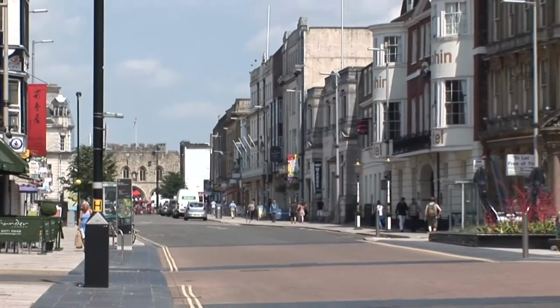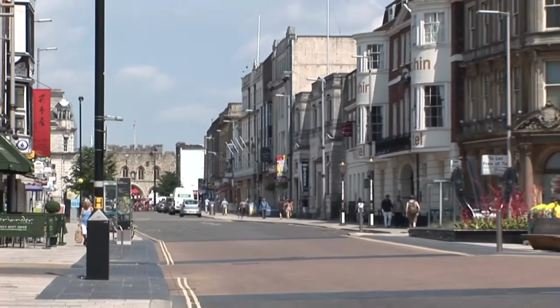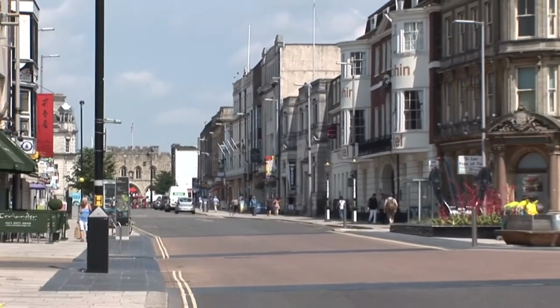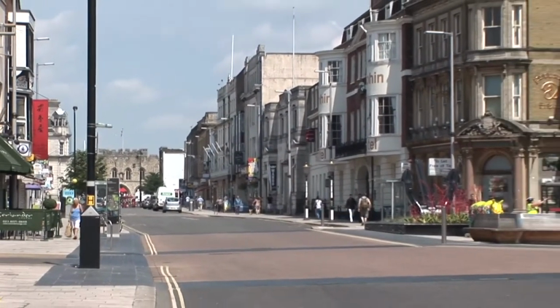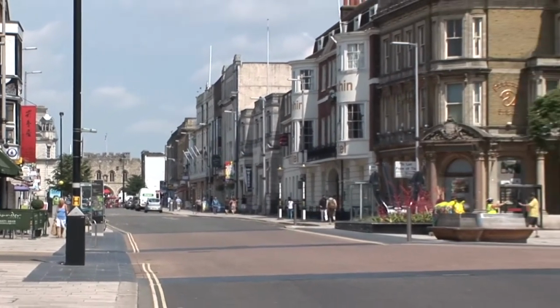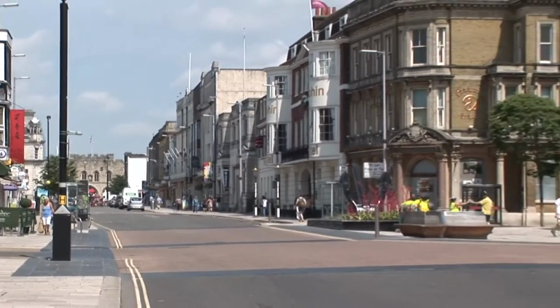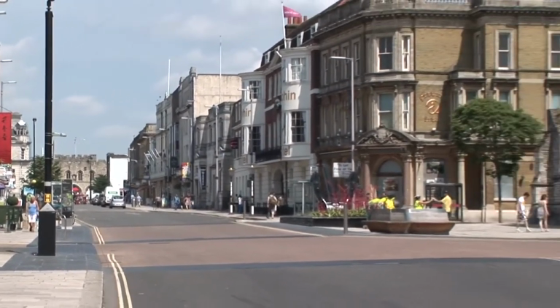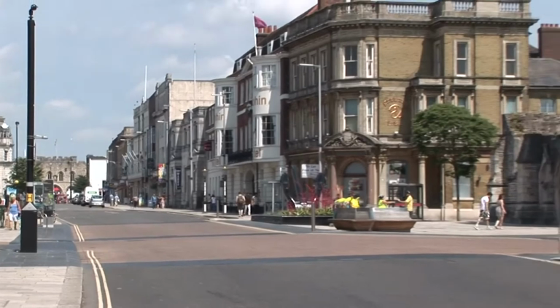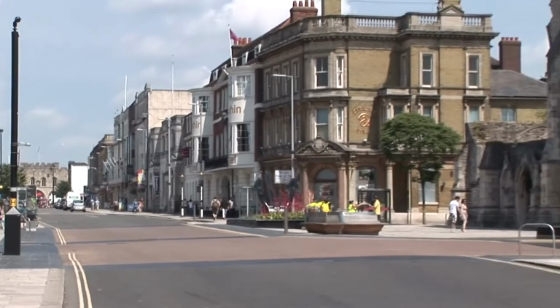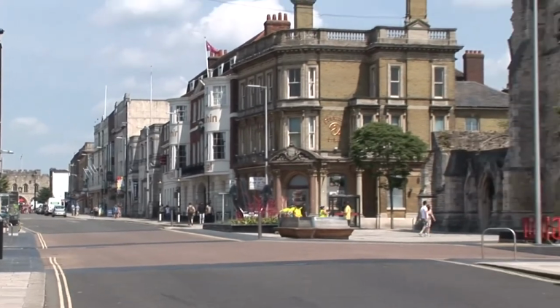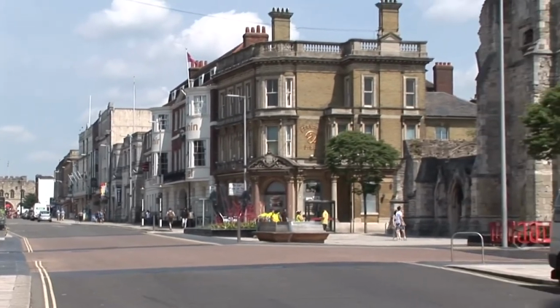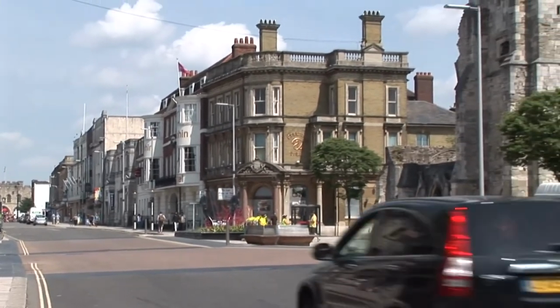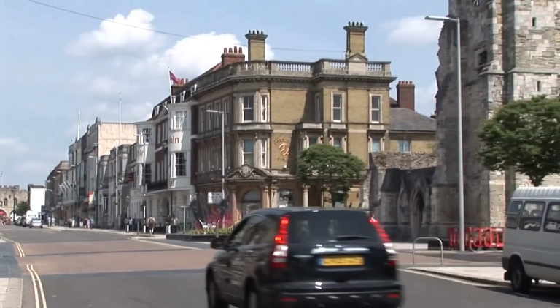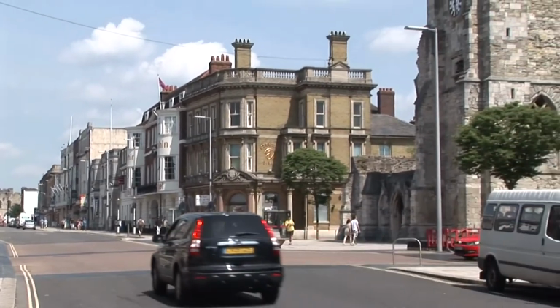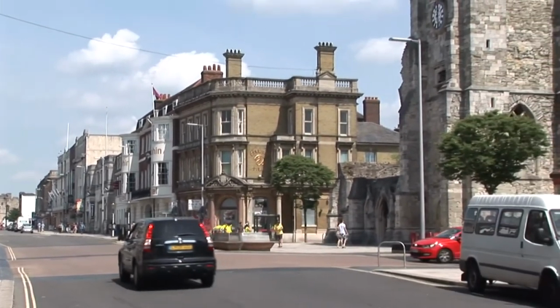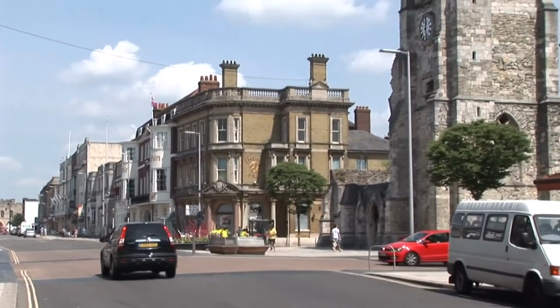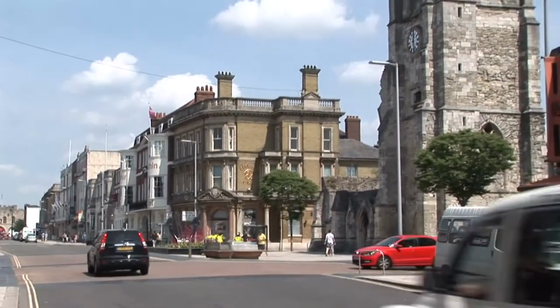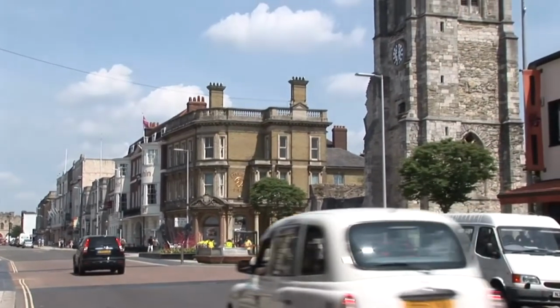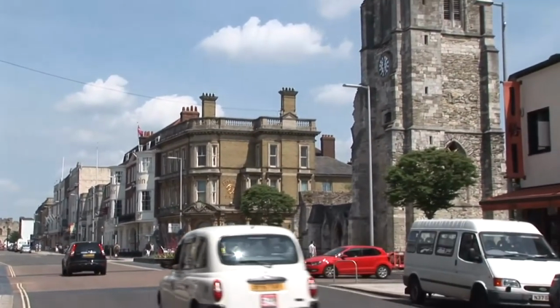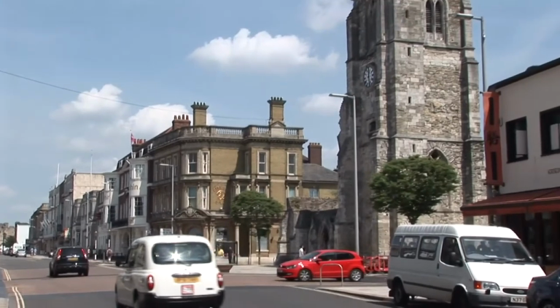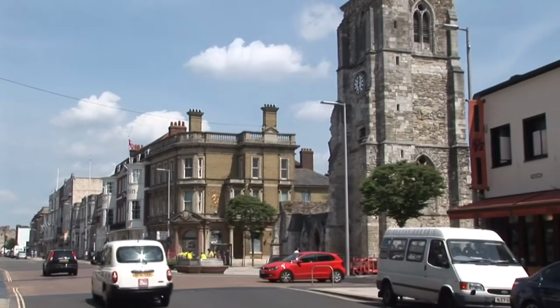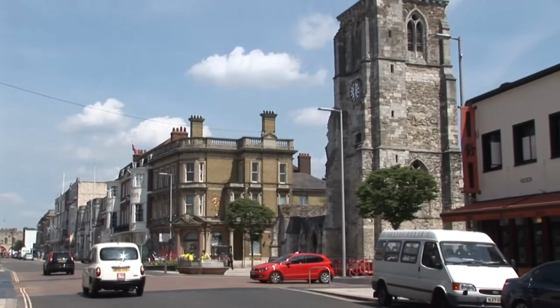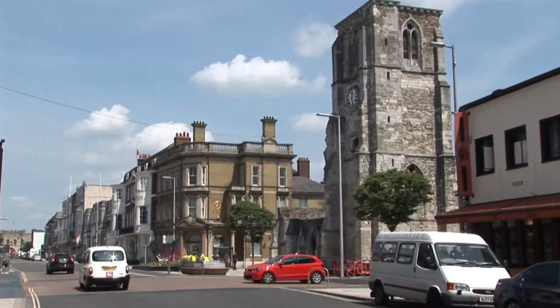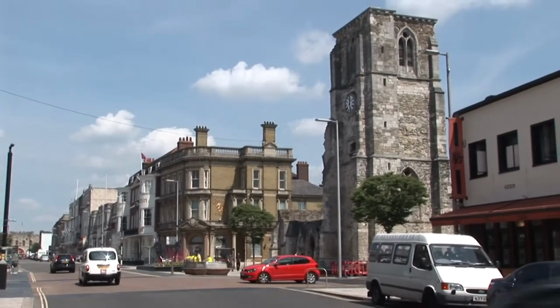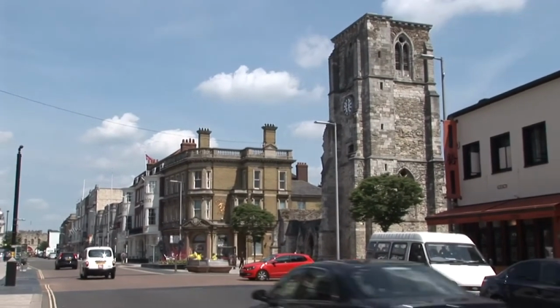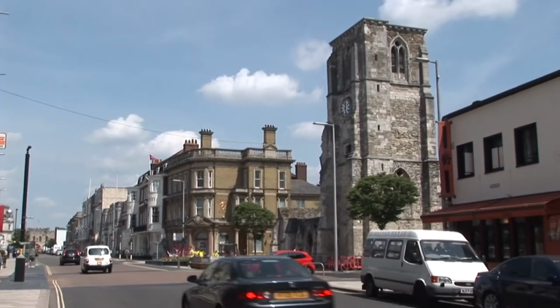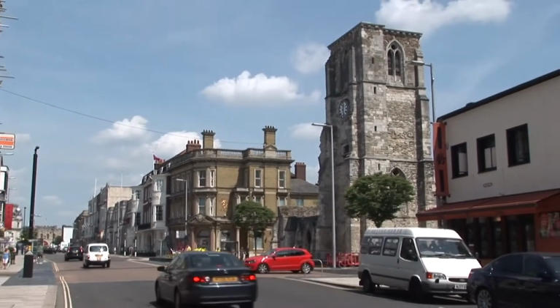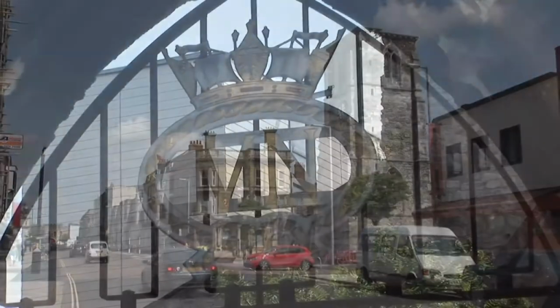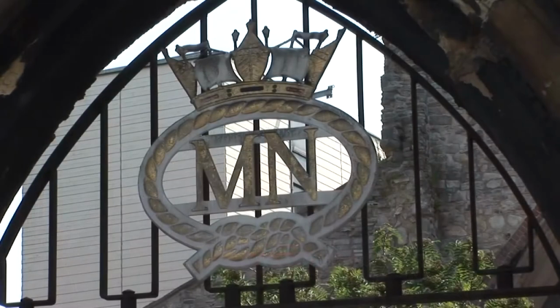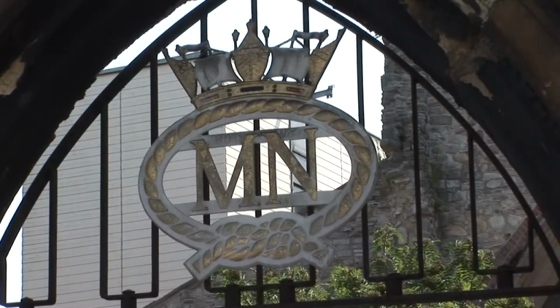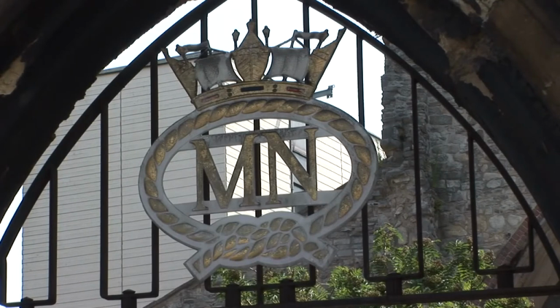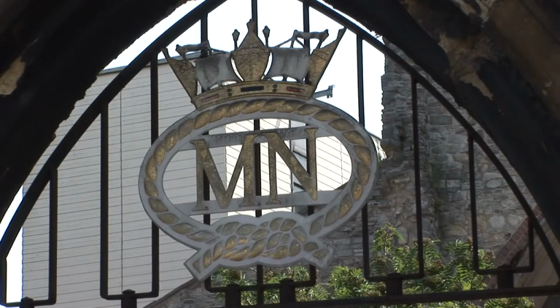Holyrood Church in the heart of Old Southampton has long been known as the Sailor's Church. Today it stands as a blitzed ruin serving as a memorial to the Merchant Navy.